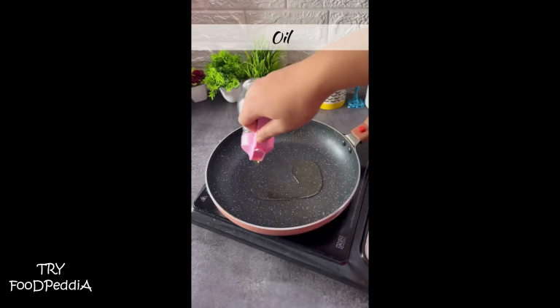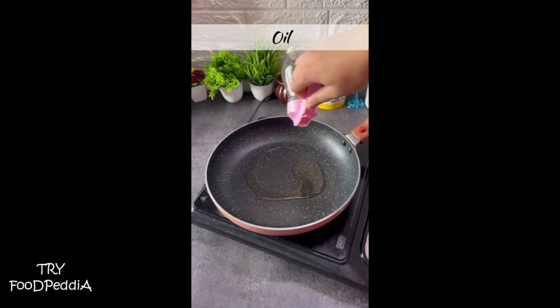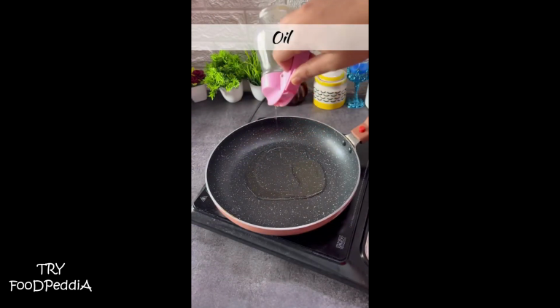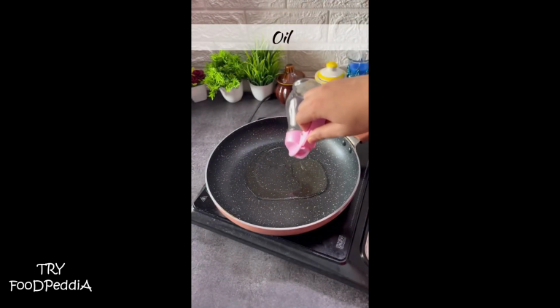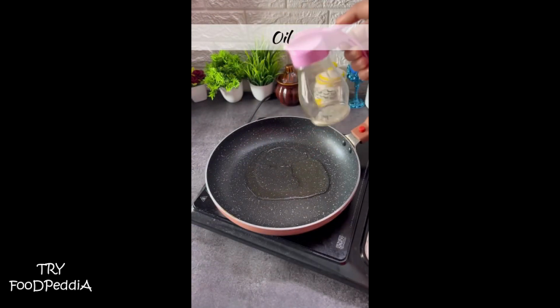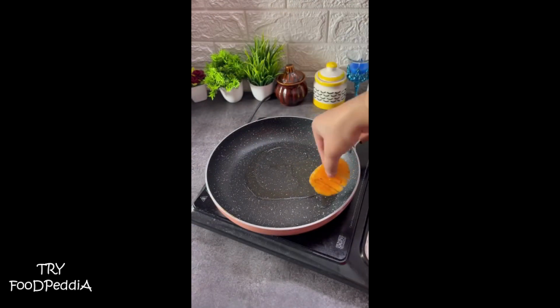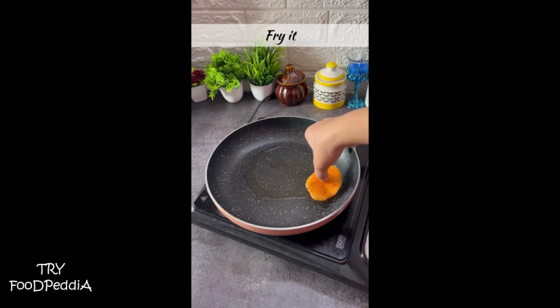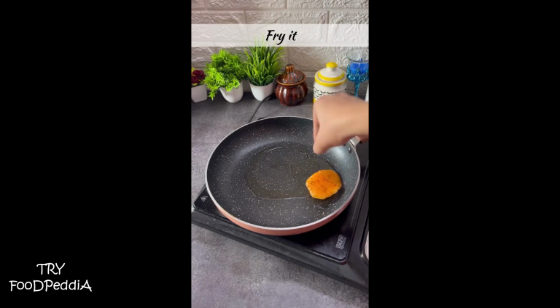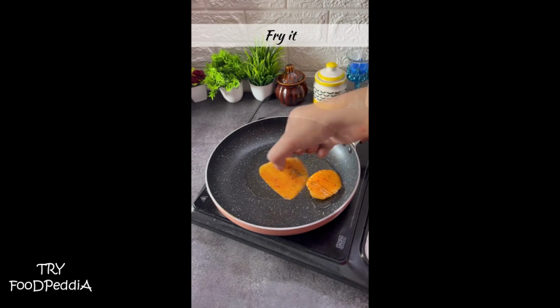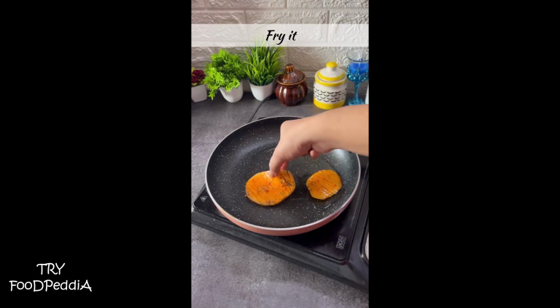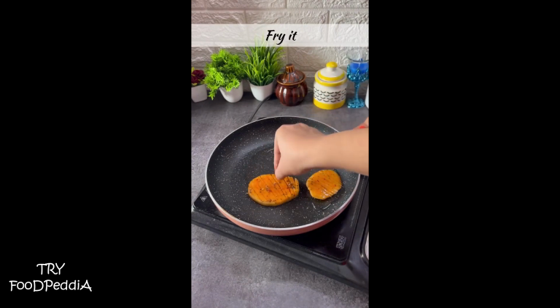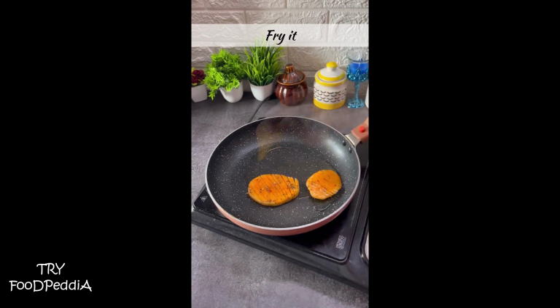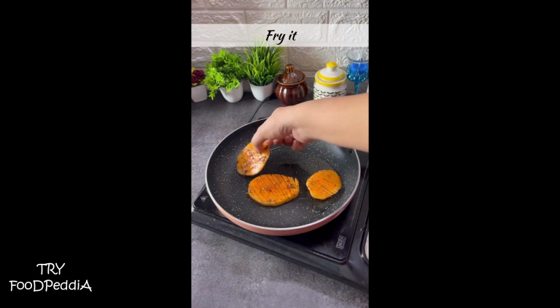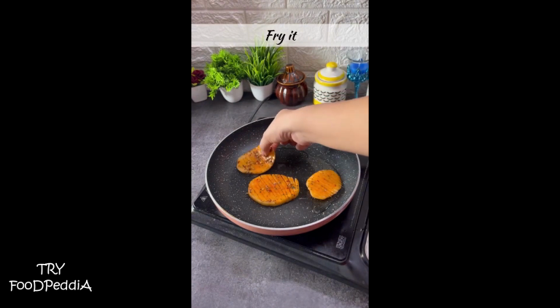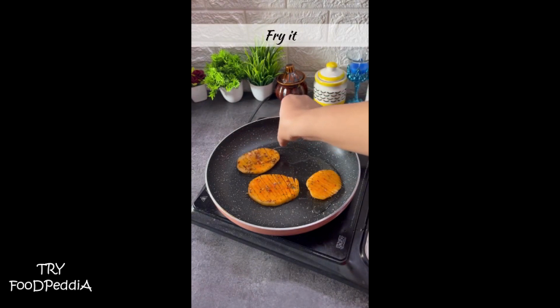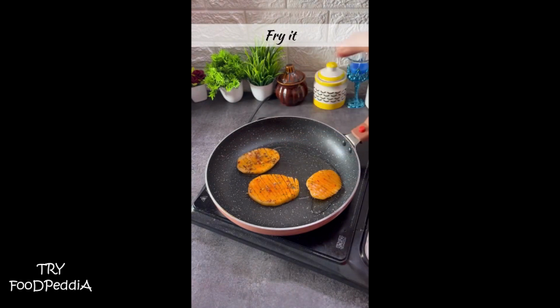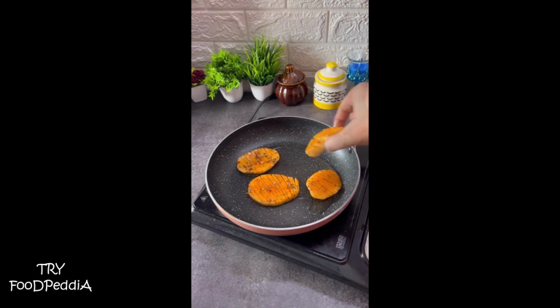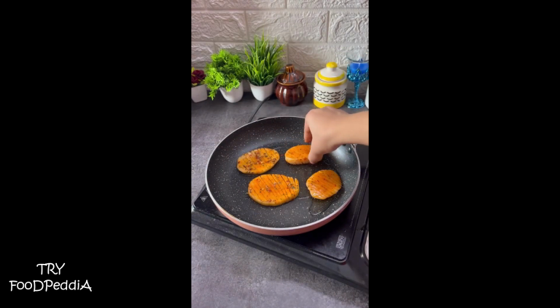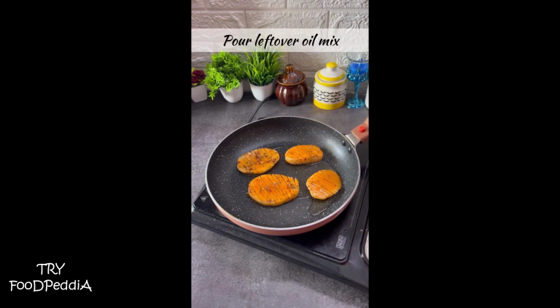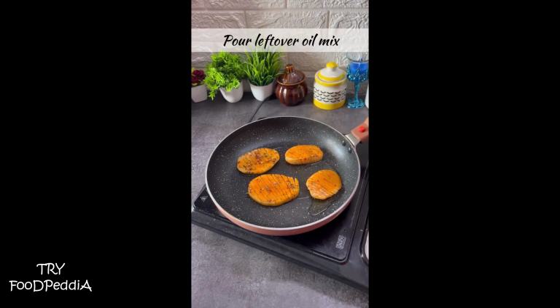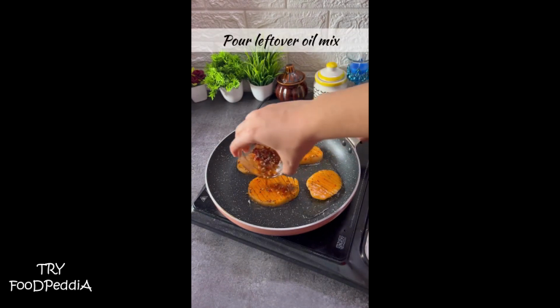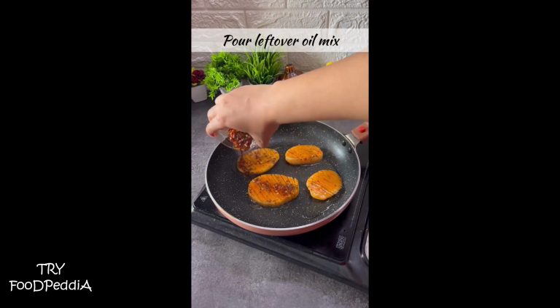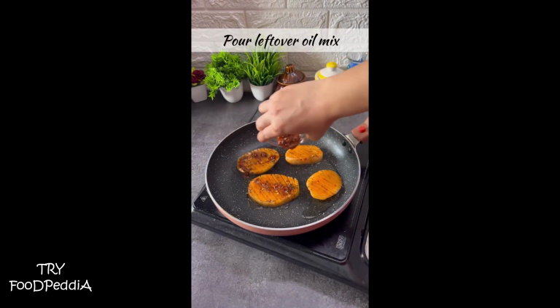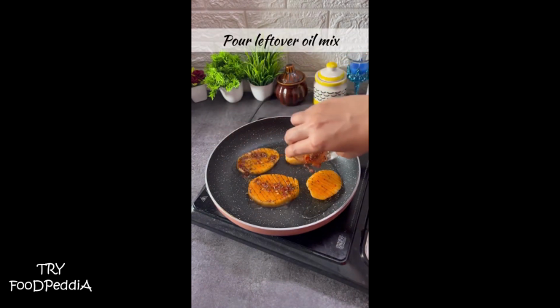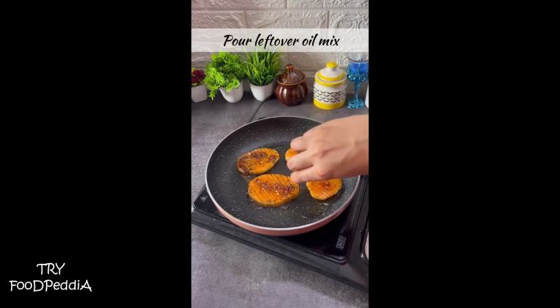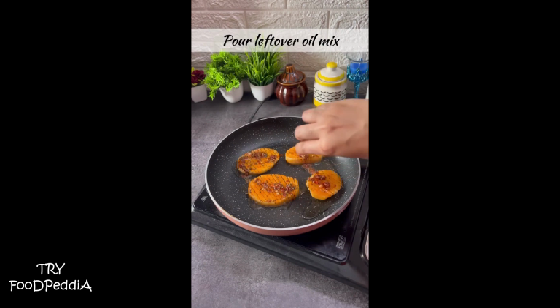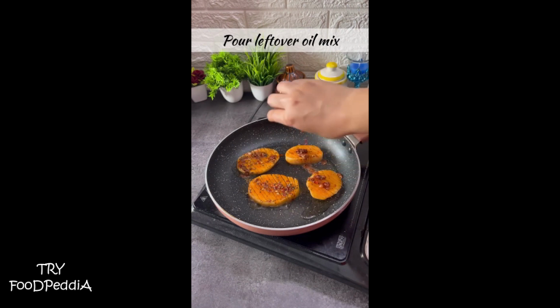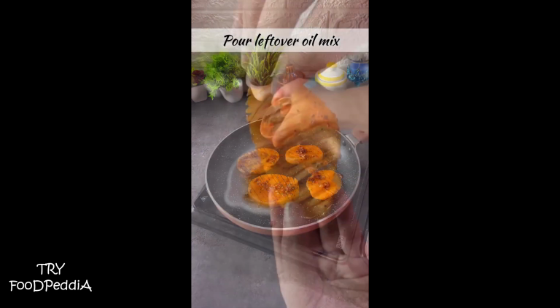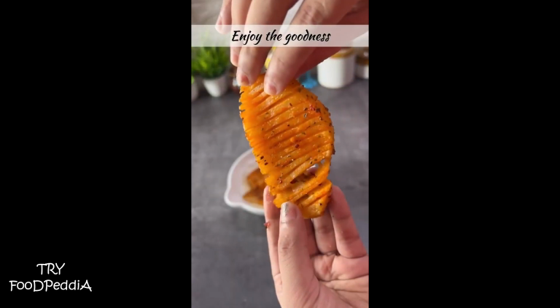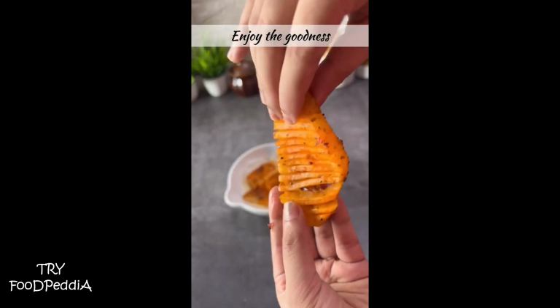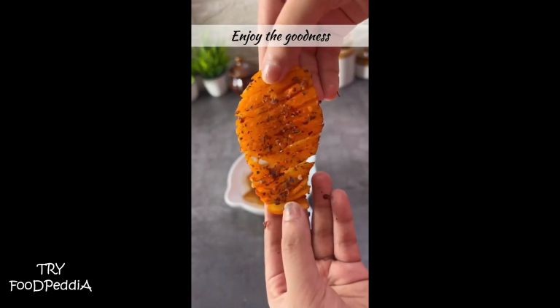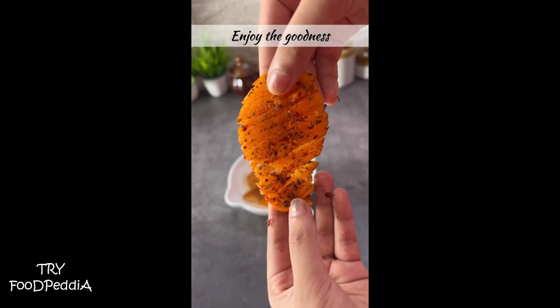And it's ready to be served! If you like such easy recipes, give it a like and share with your friends. Don't forget to follow me if you're new — thanks for watching!